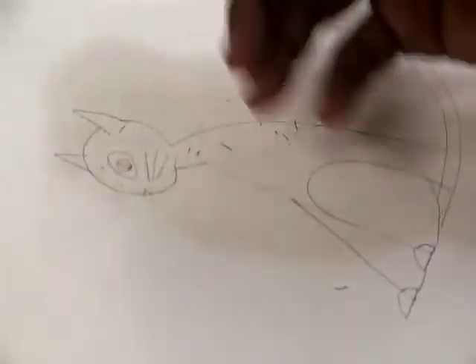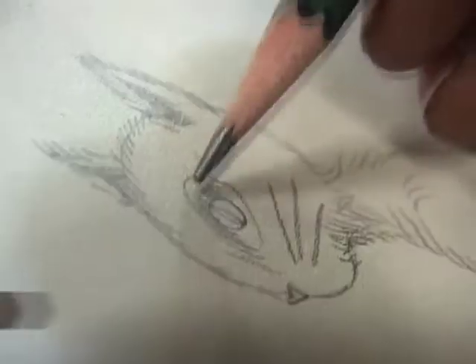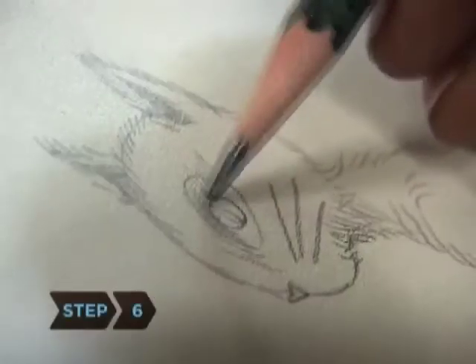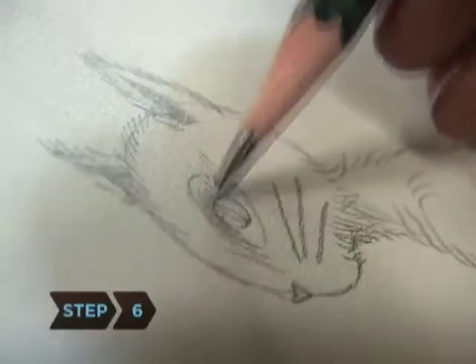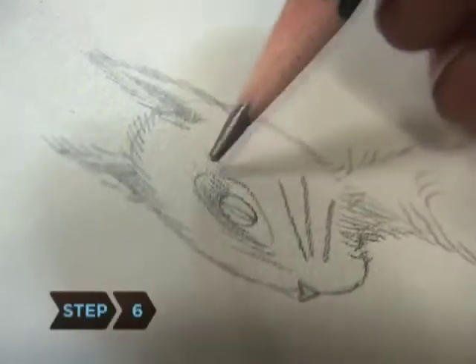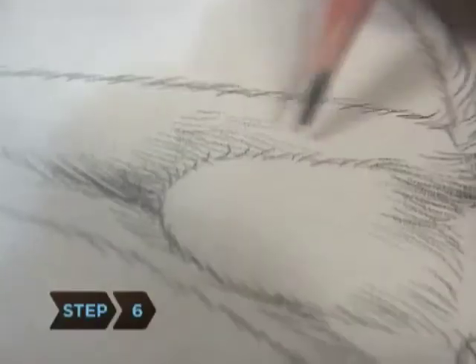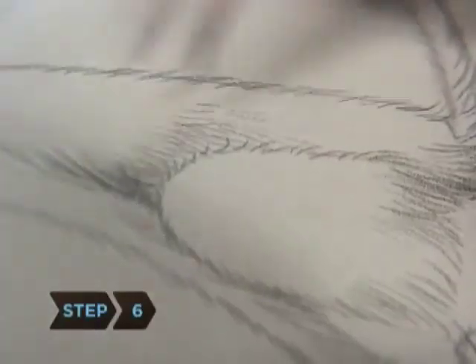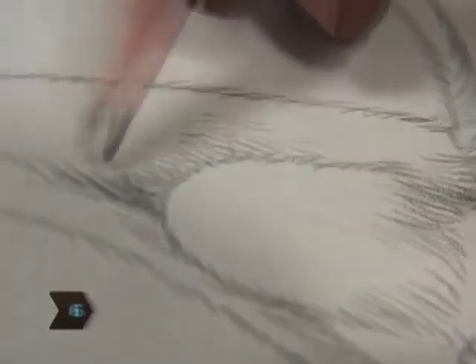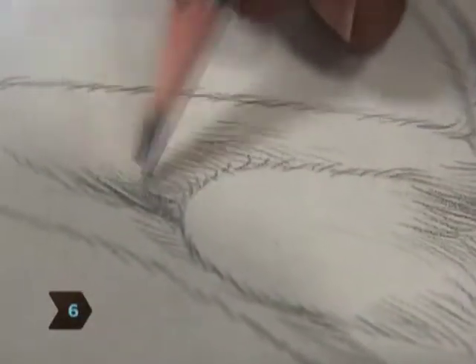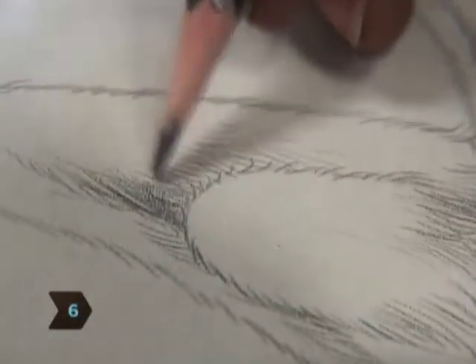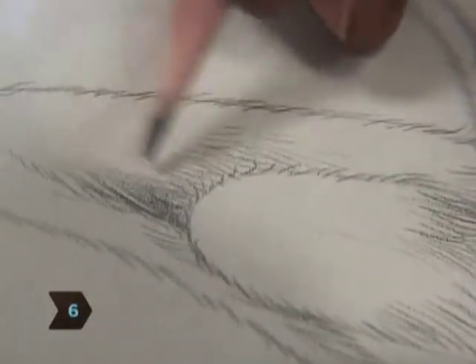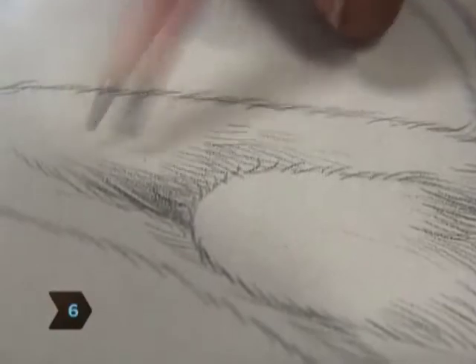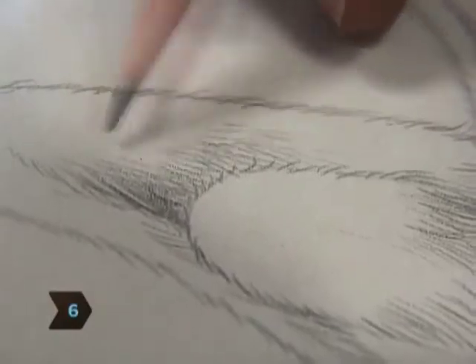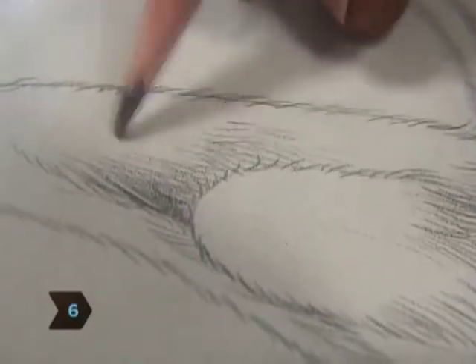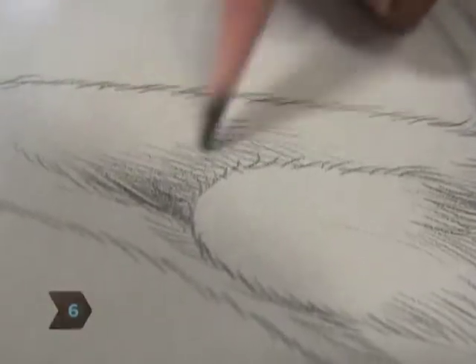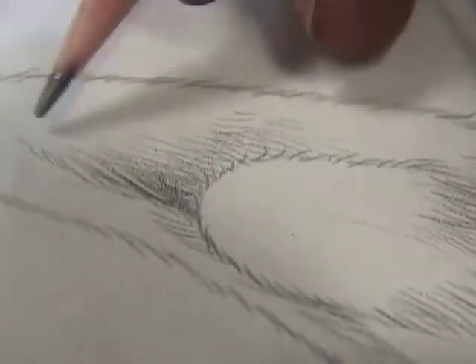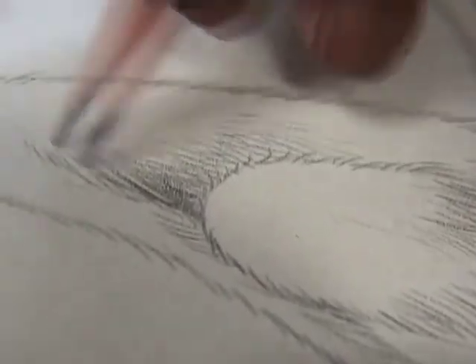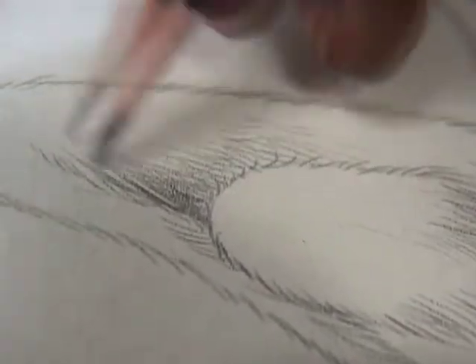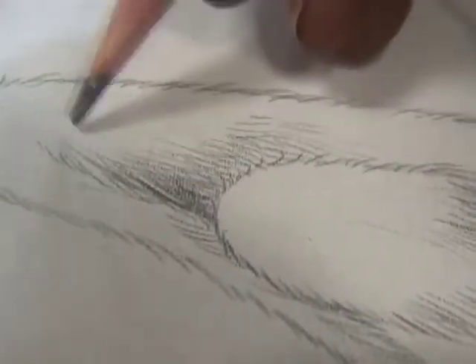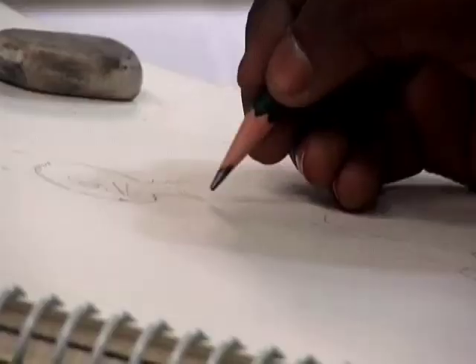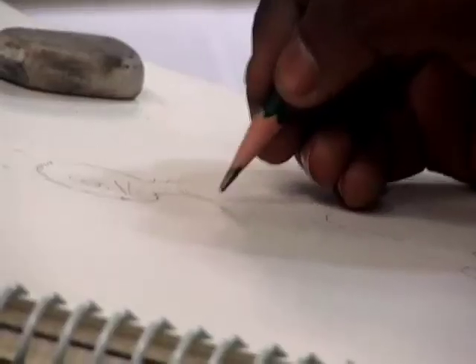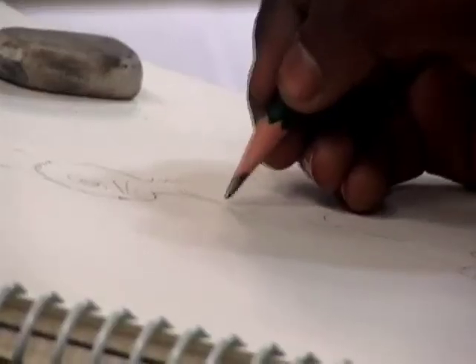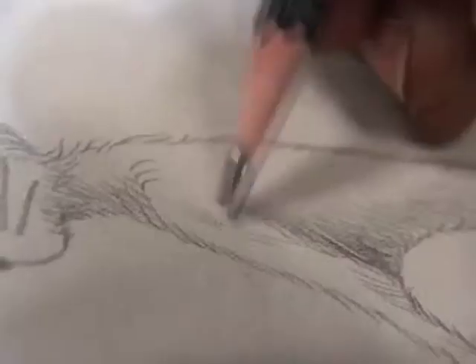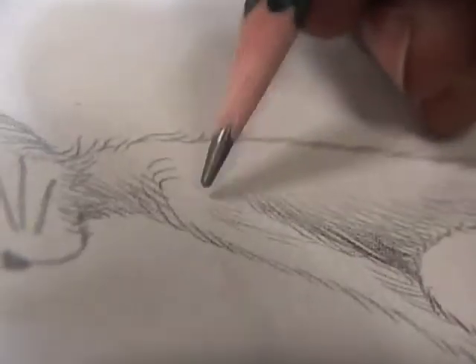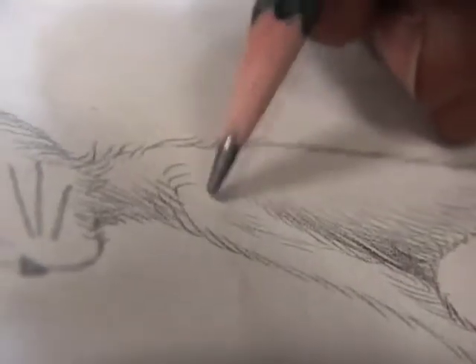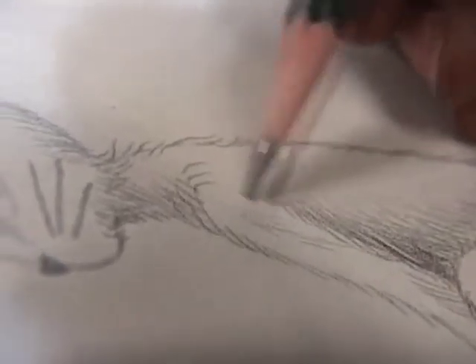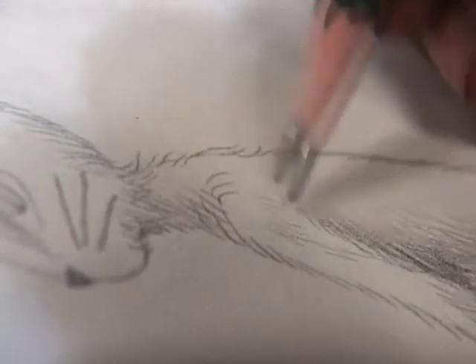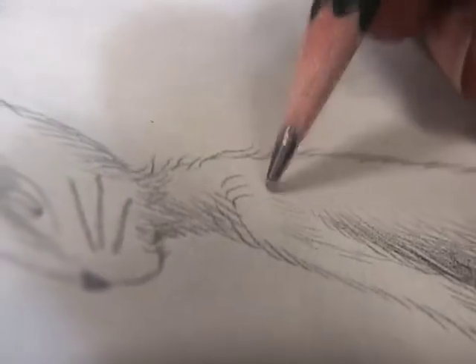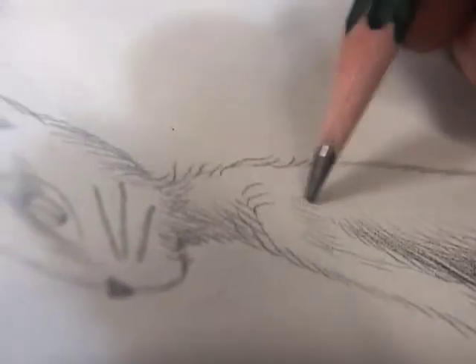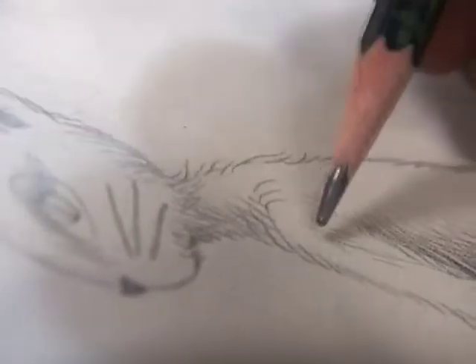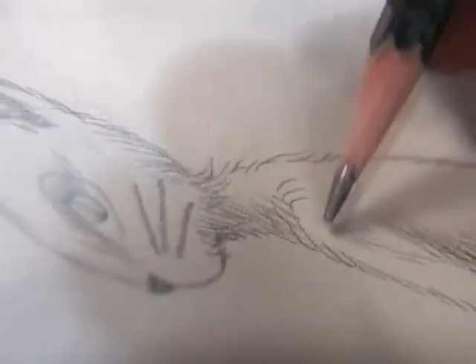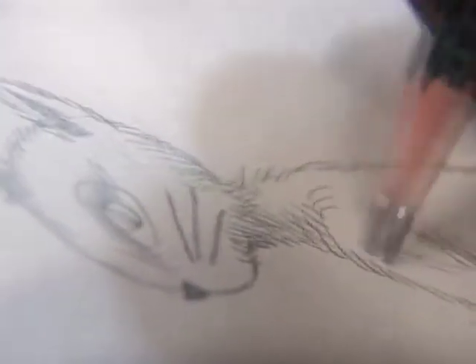Step 6. Sketch in distinctive fur markings and create depth by darkening shadowed areas. With patience, skill, and a little luck, you'll create a drawing that's the cat's meow.